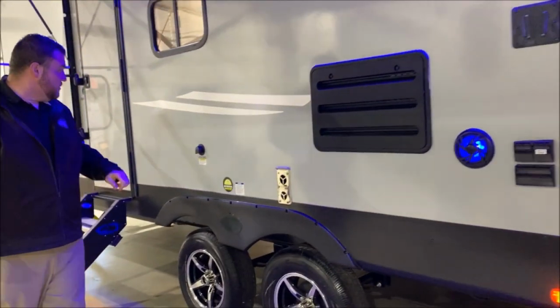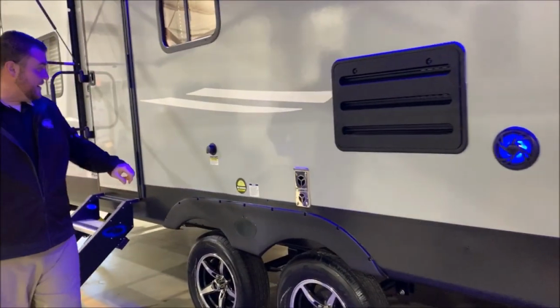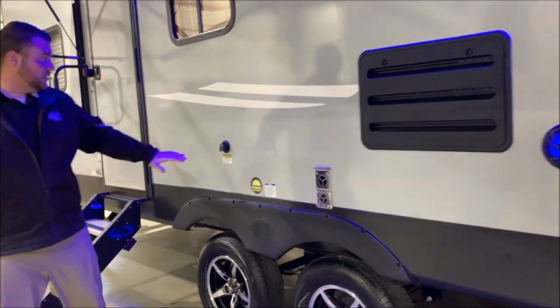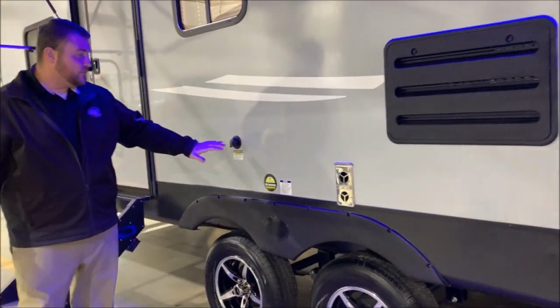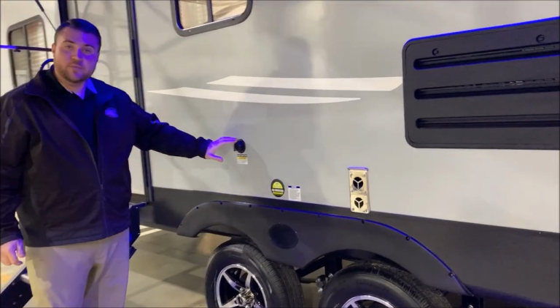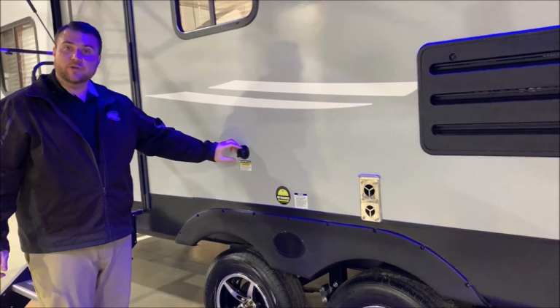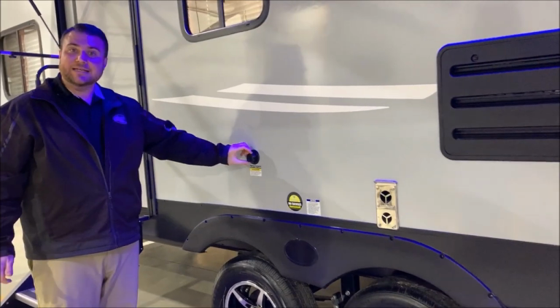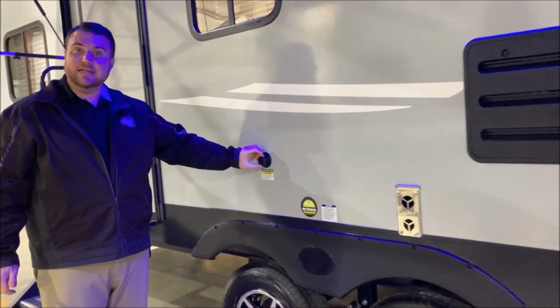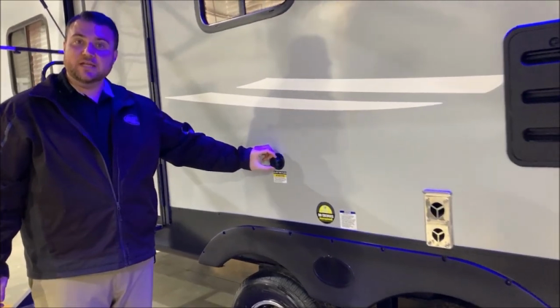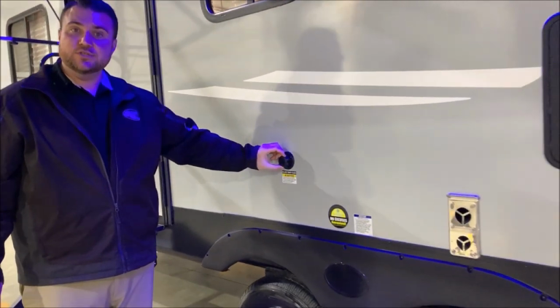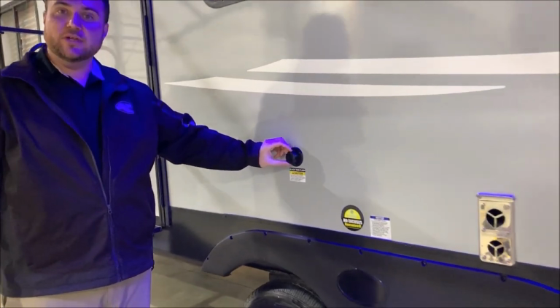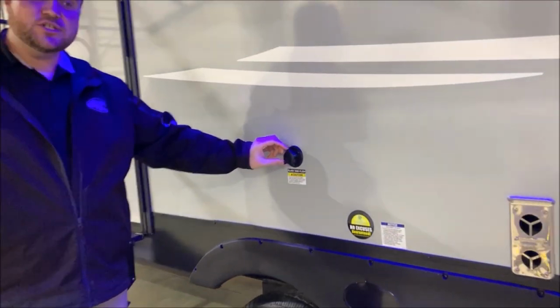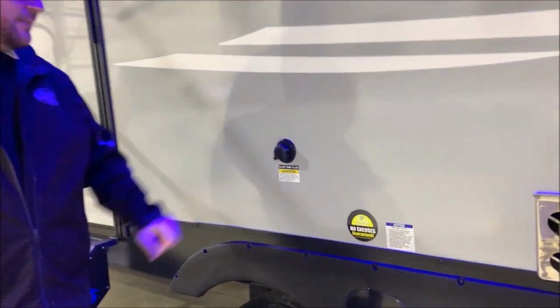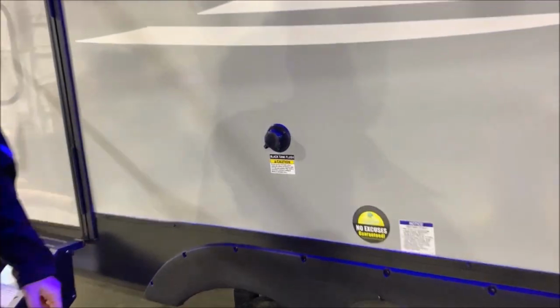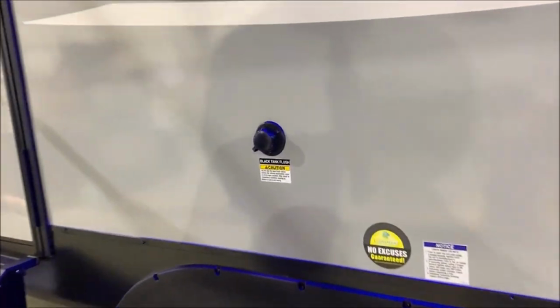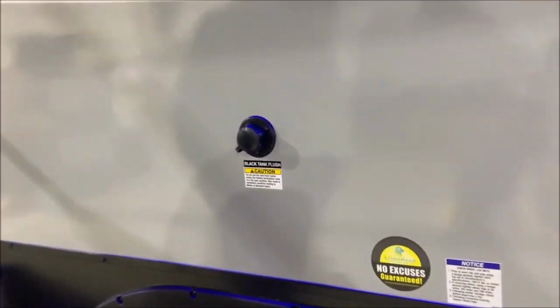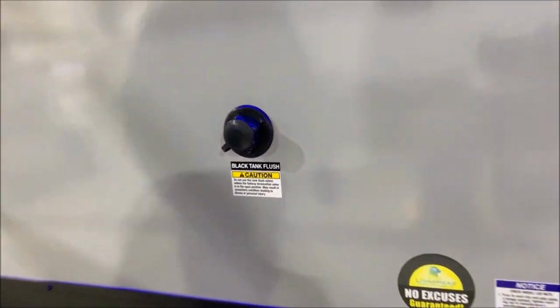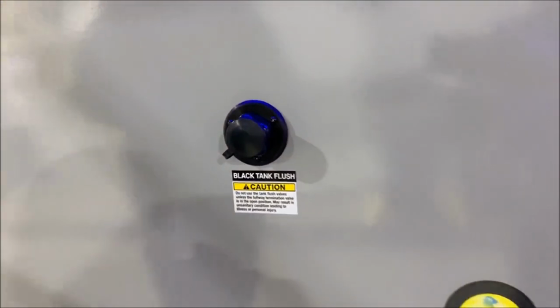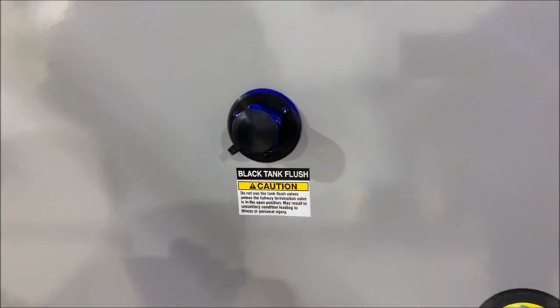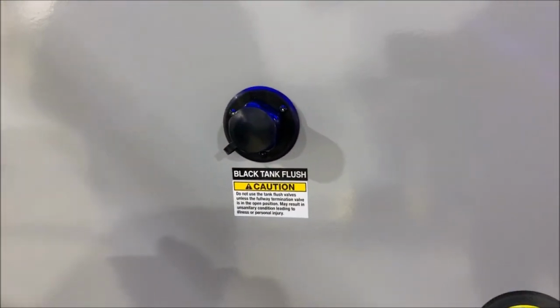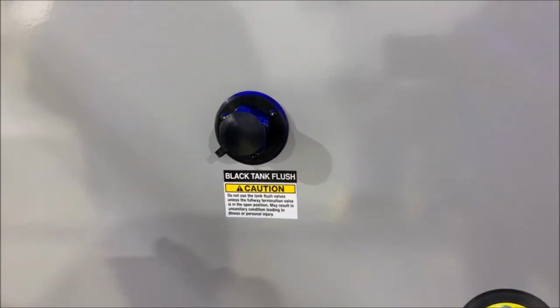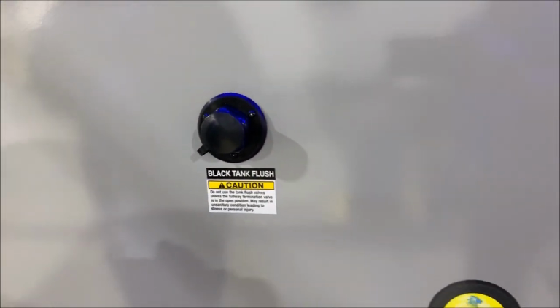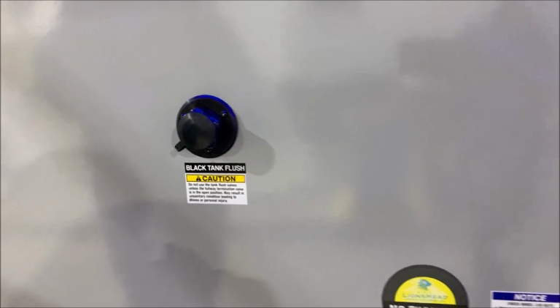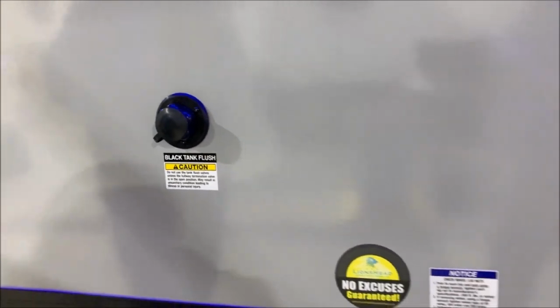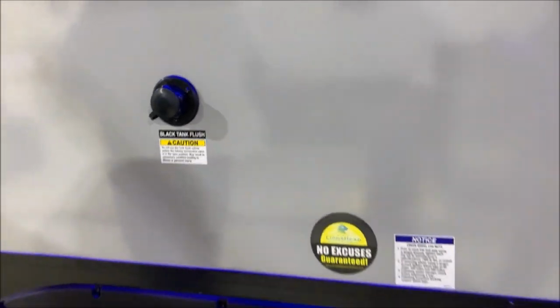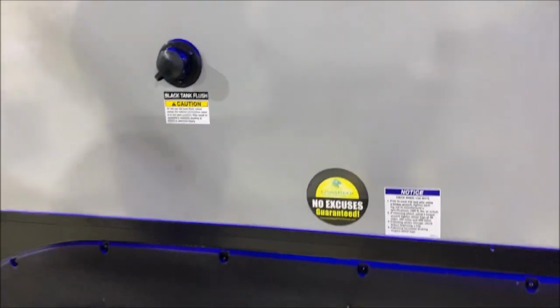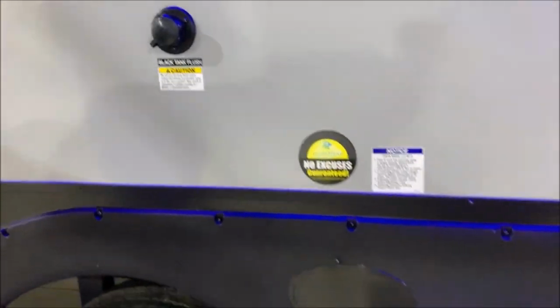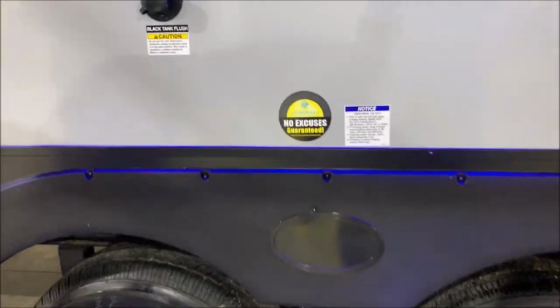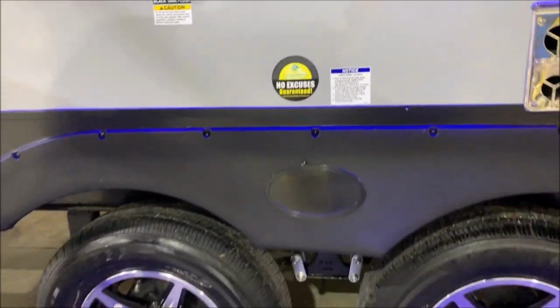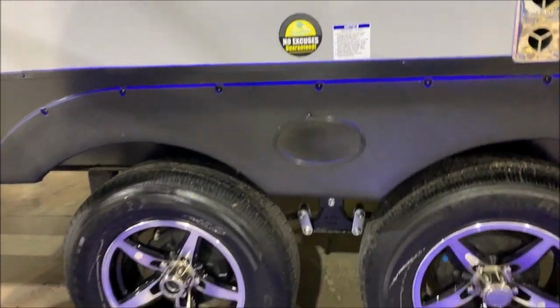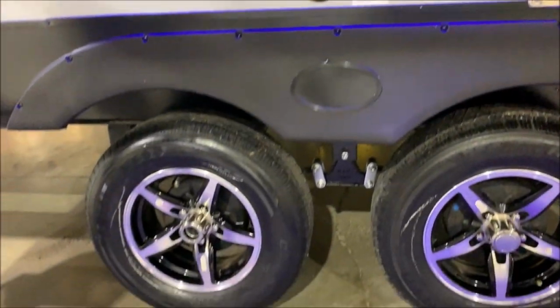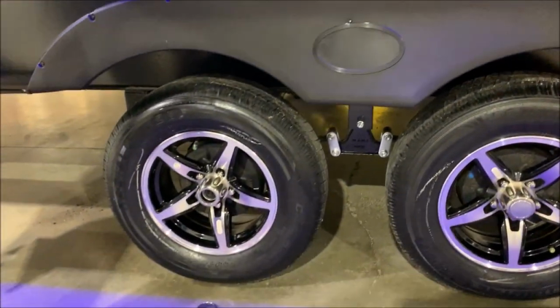Moving back a little bit further, we have your black tank flush, so when you're finished camping for the weekend you can hook up your garden hose there, turn it on, and that will blast out your black tank and get it cleaned out.